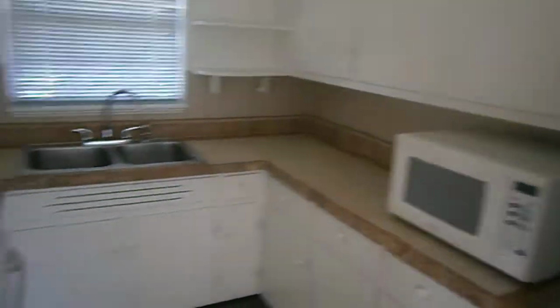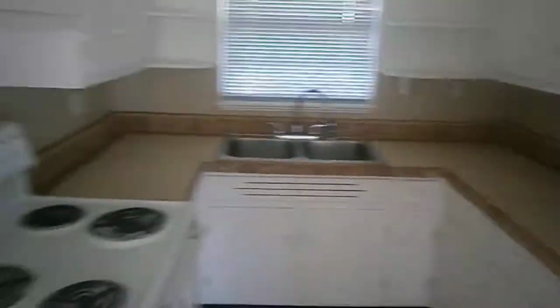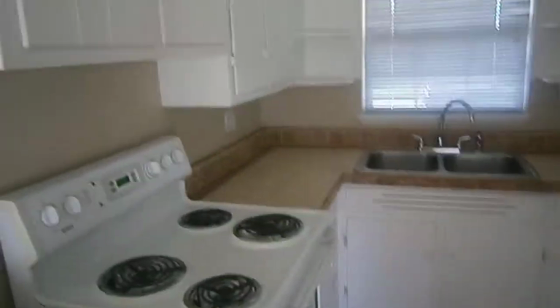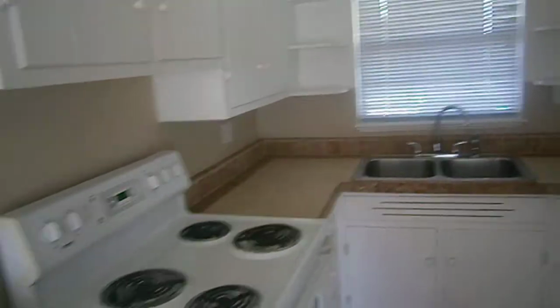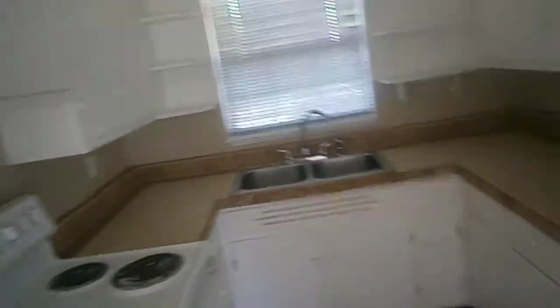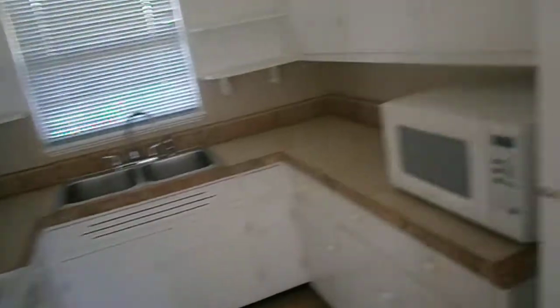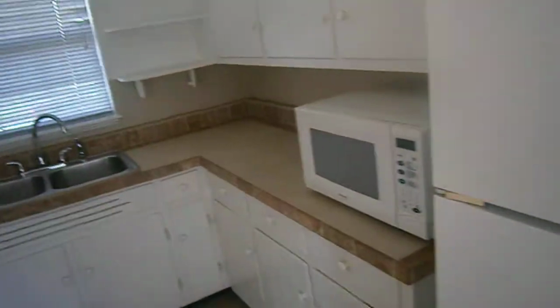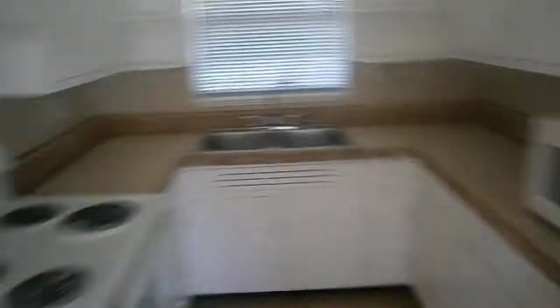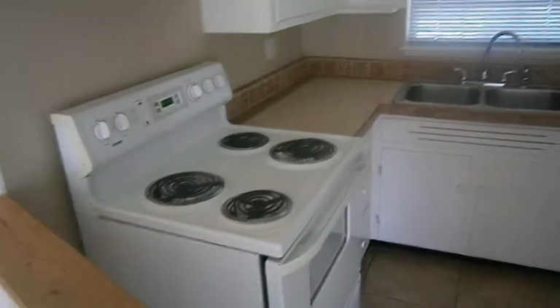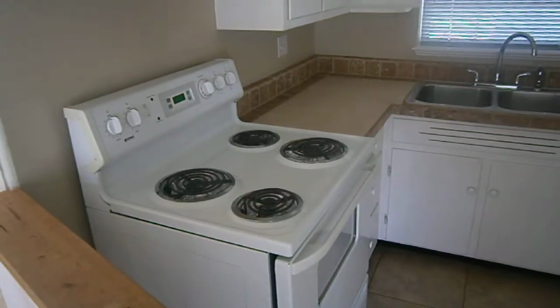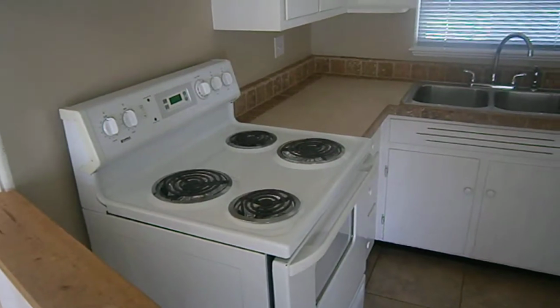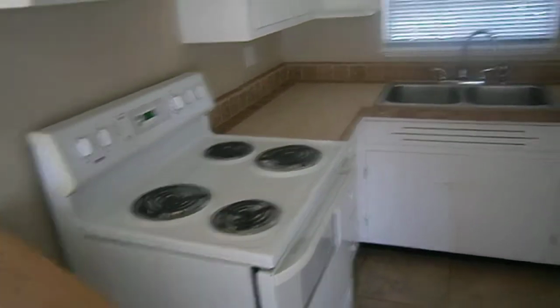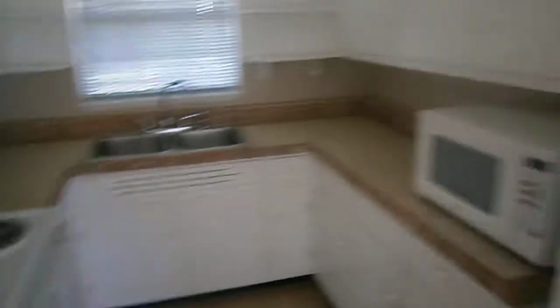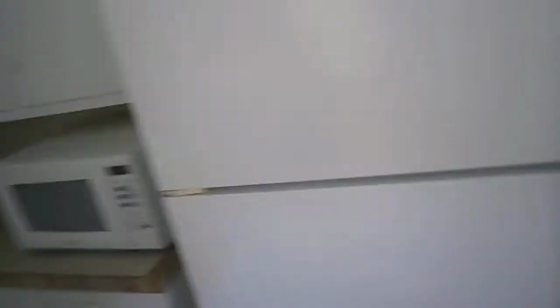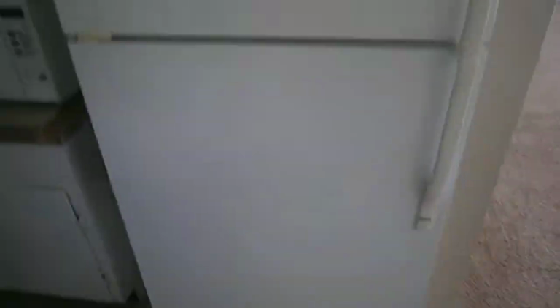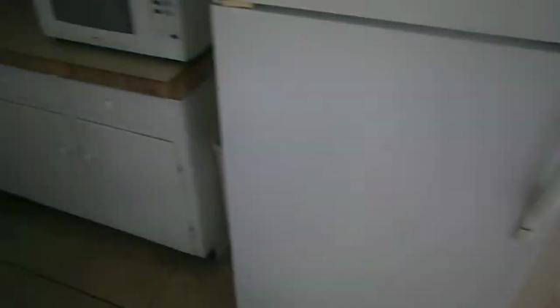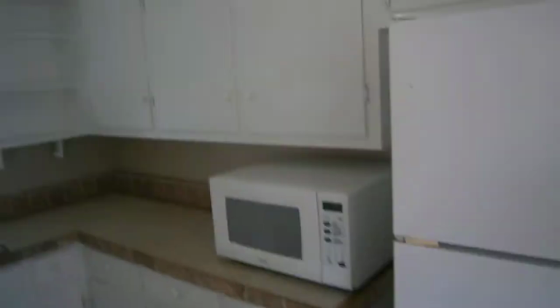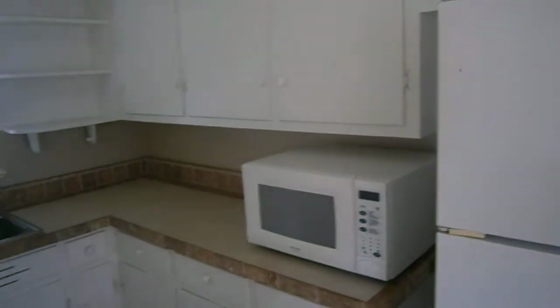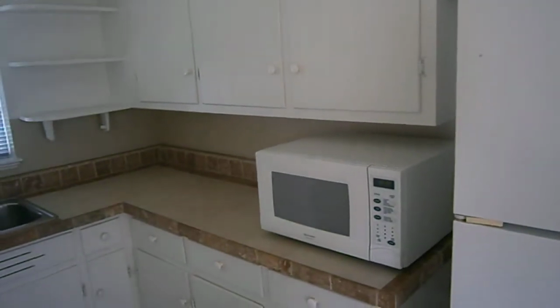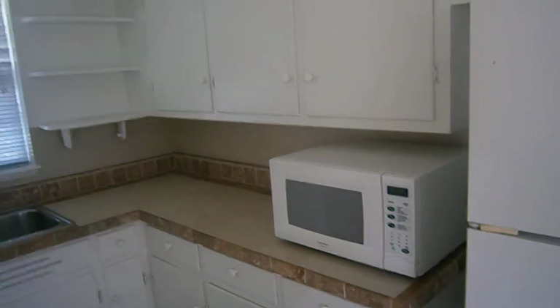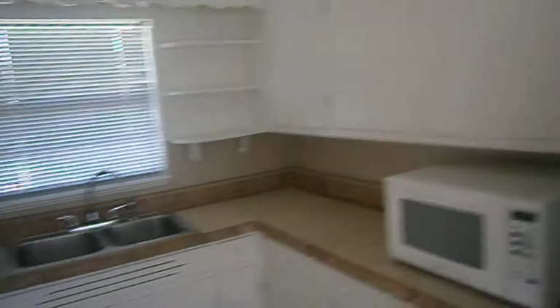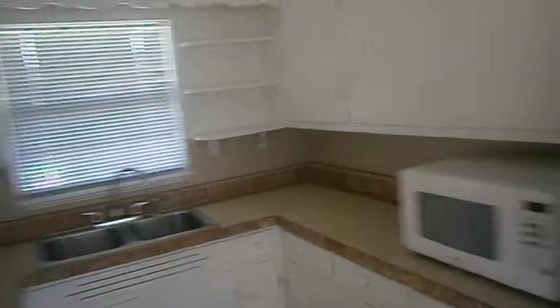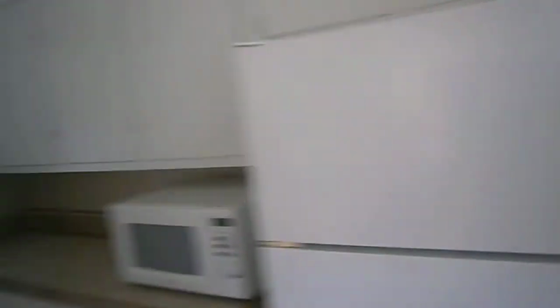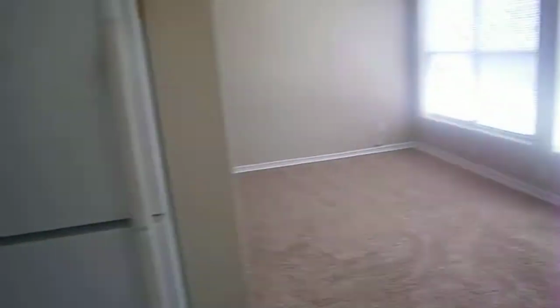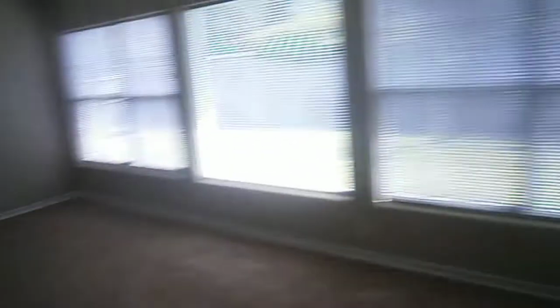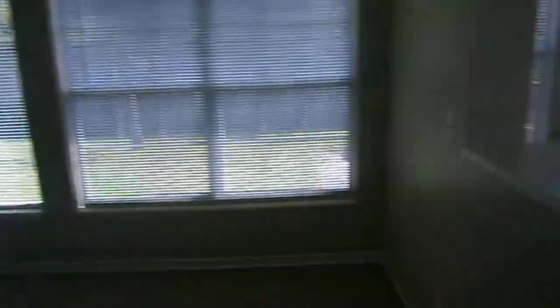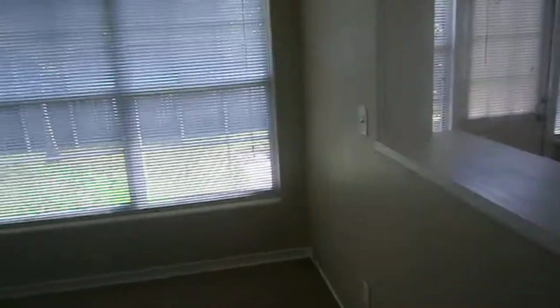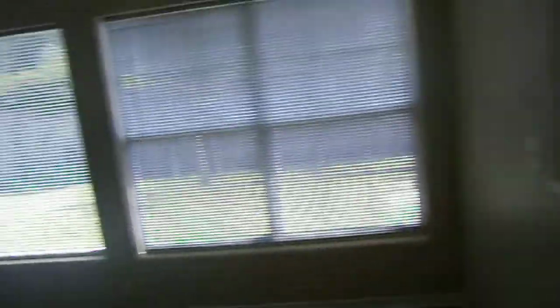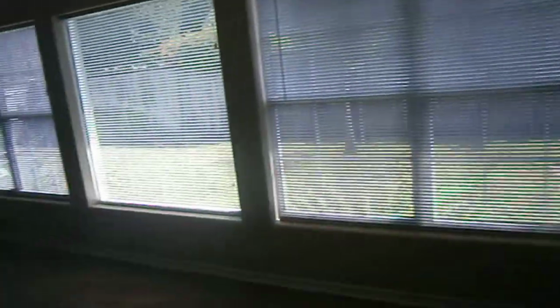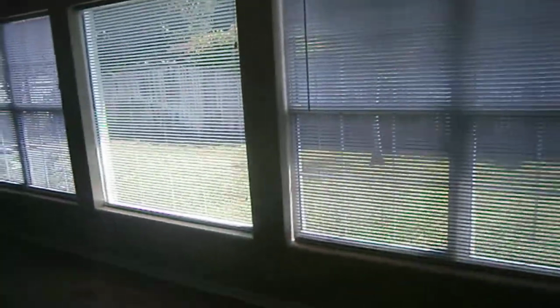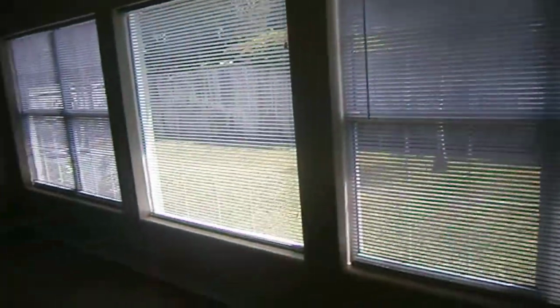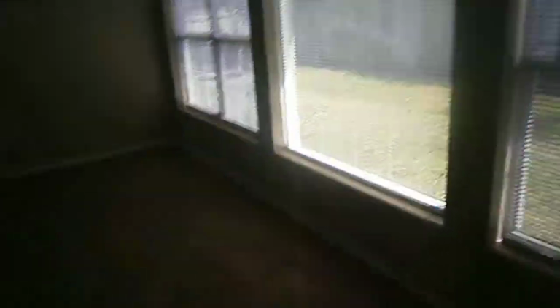This is the kitchen. It's all updated and nice. It has a stove, refrigerator, and countertop microwave, and a nice light with bright windows all the way across the back.